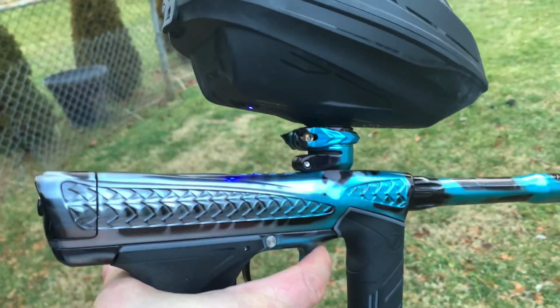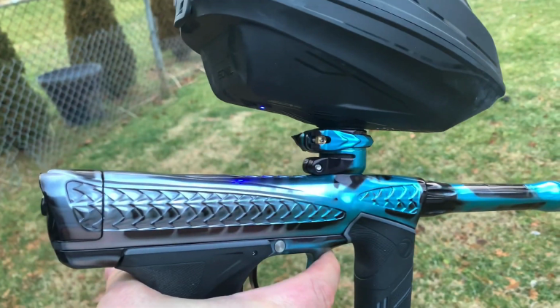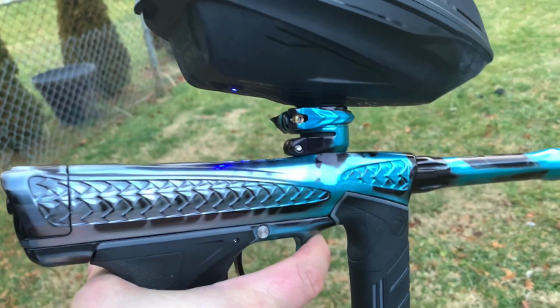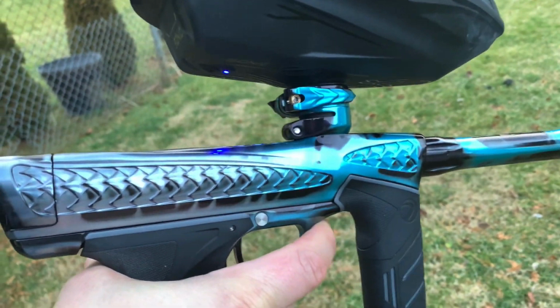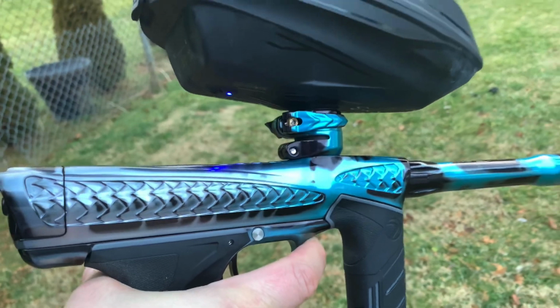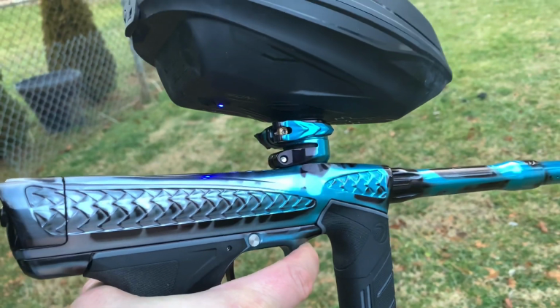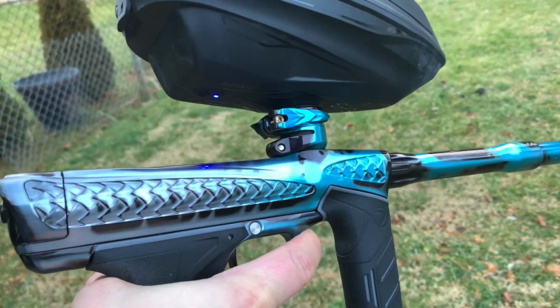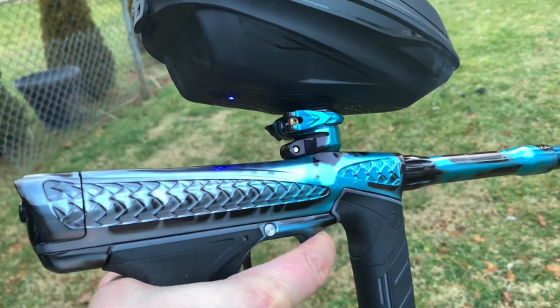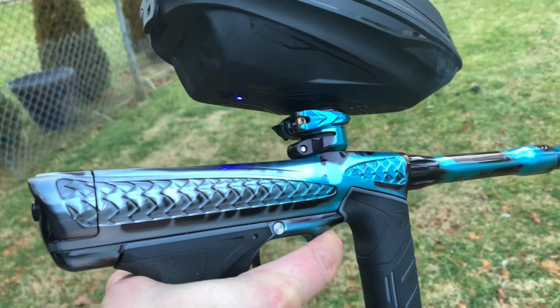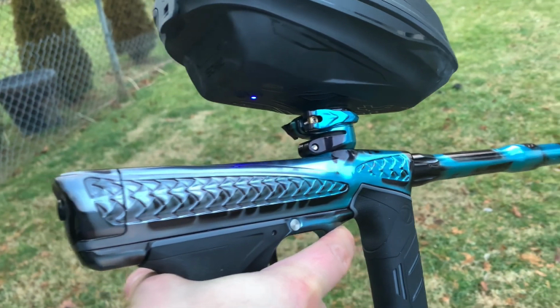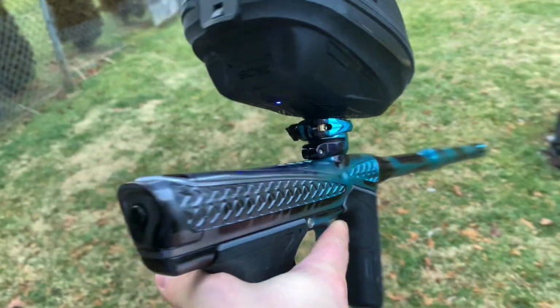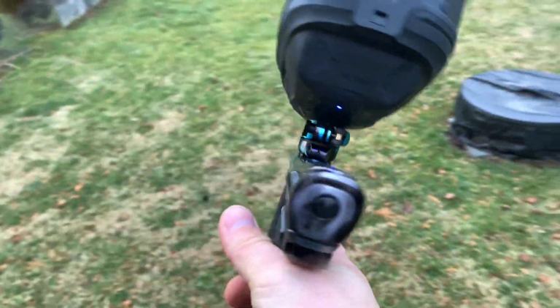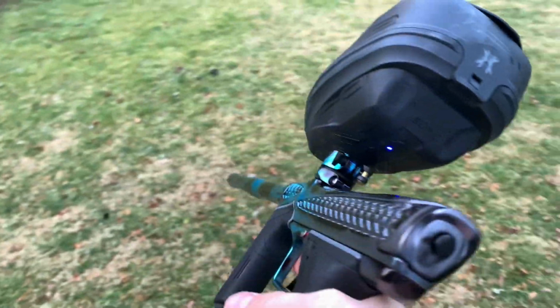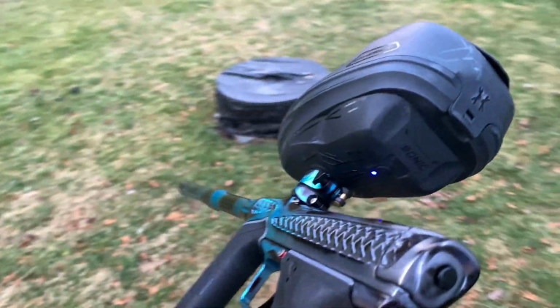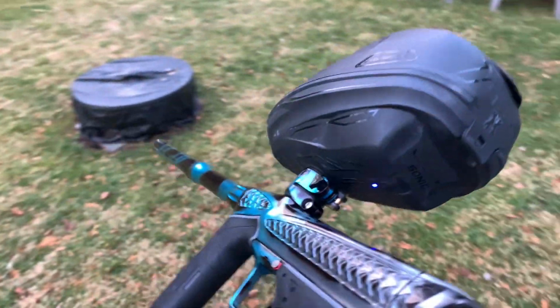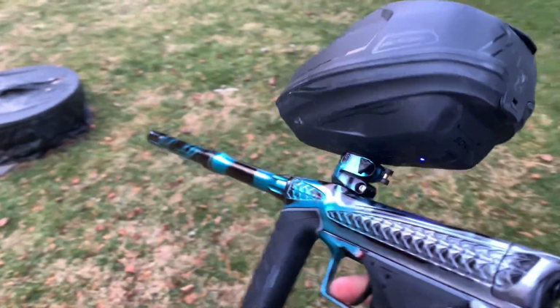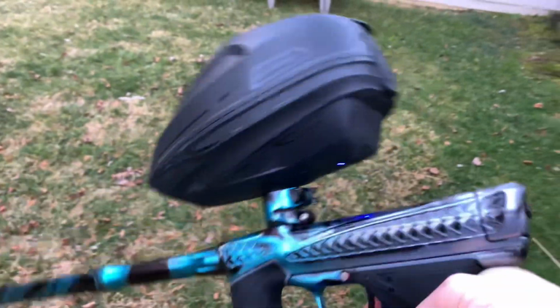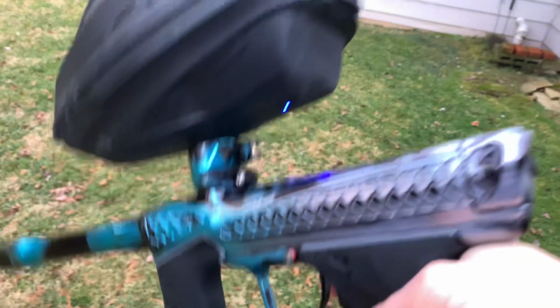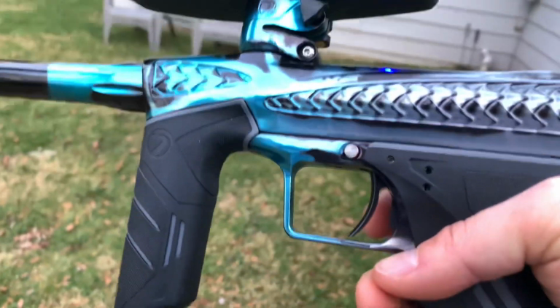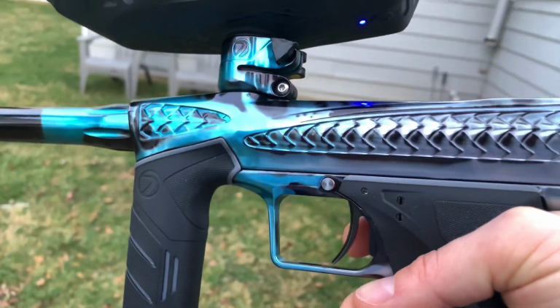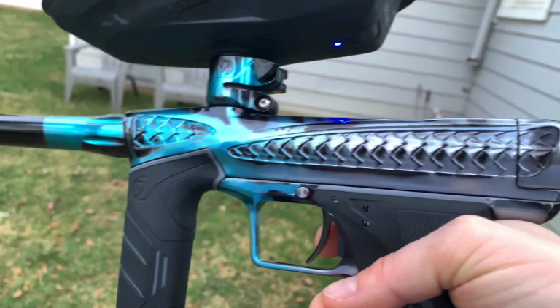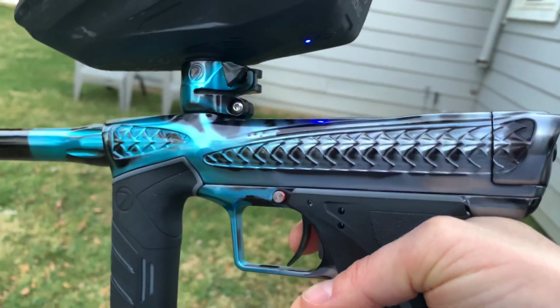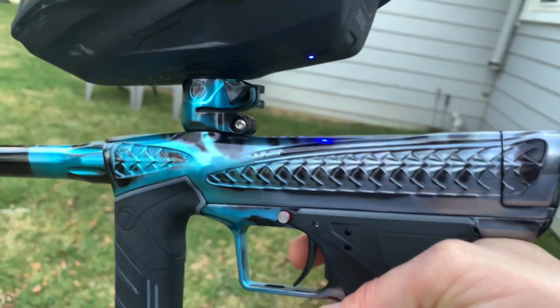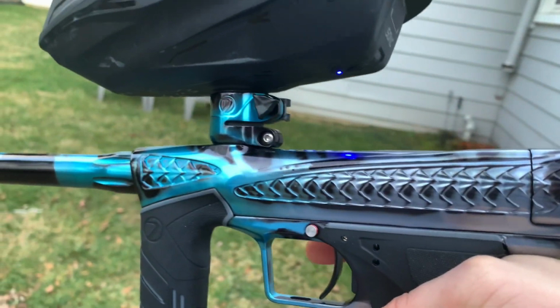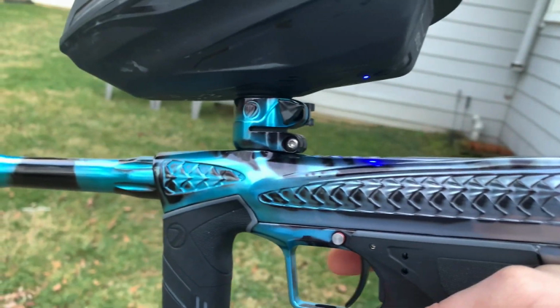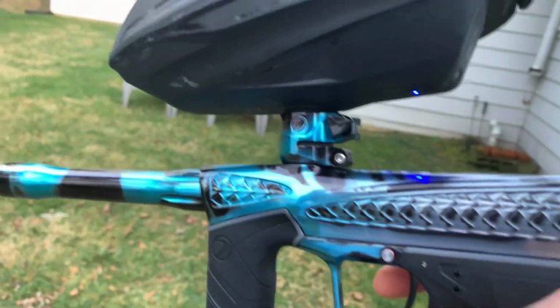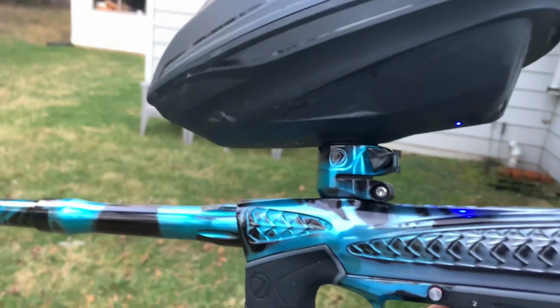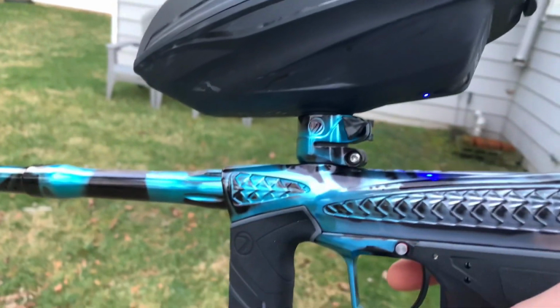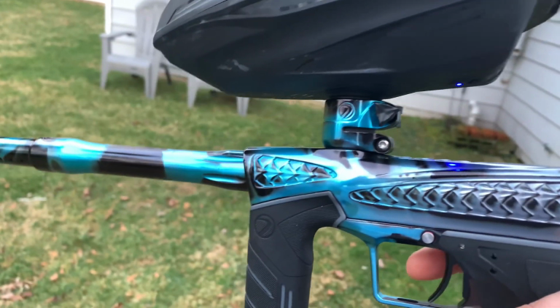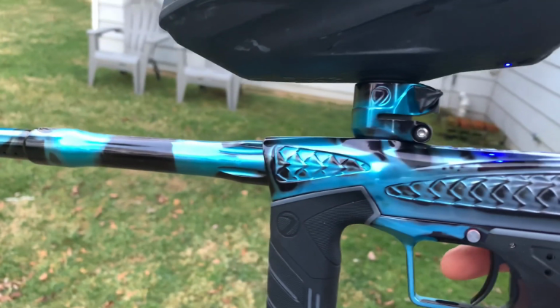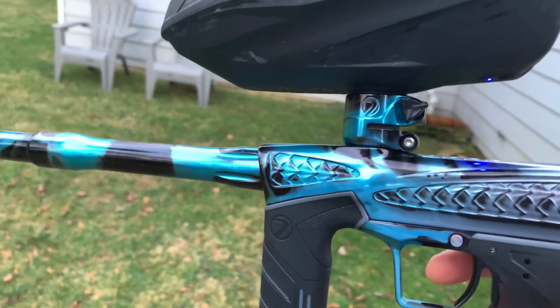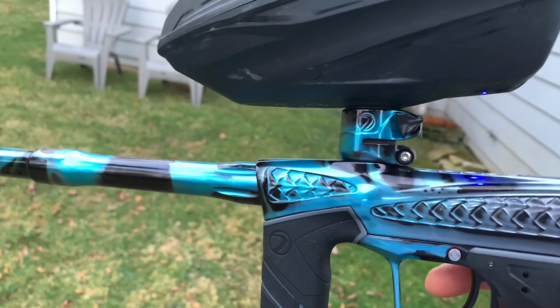As you can see, the milling job is amazing — one of the coolest, most creative milling jobs I've ever seen currently. Right up there with Adrenaline.